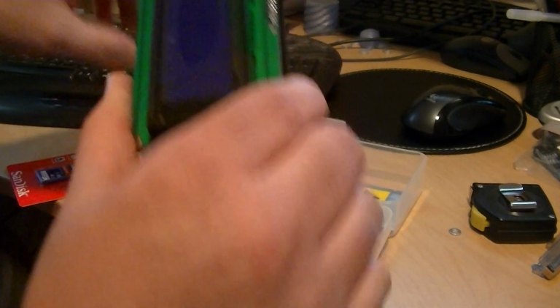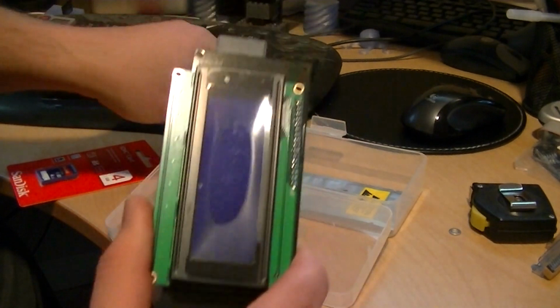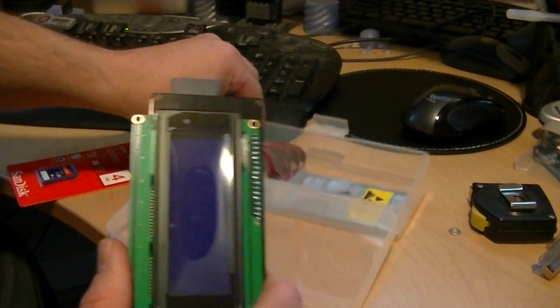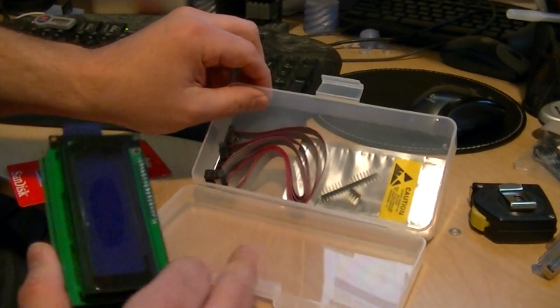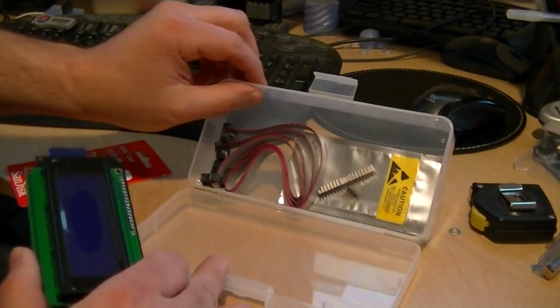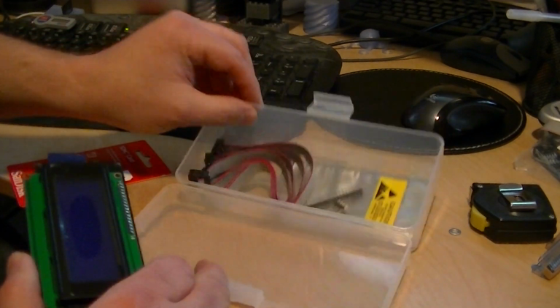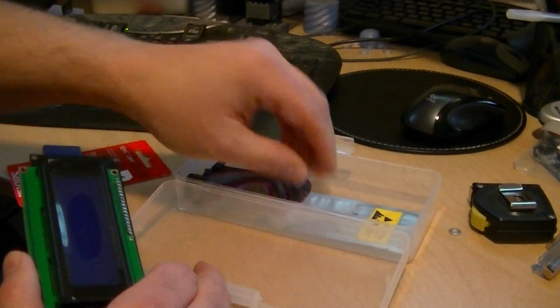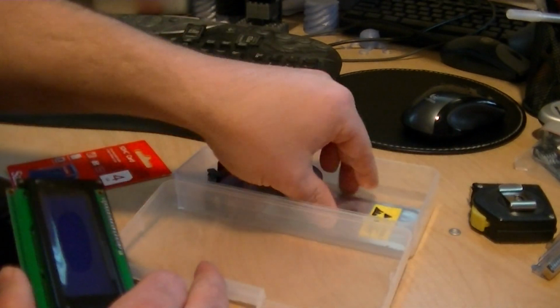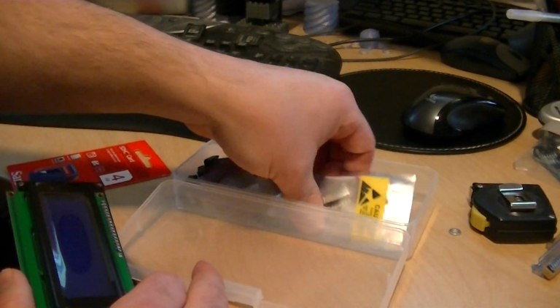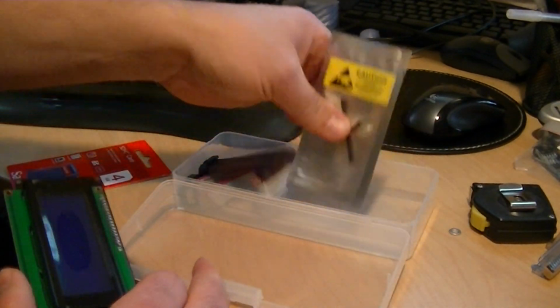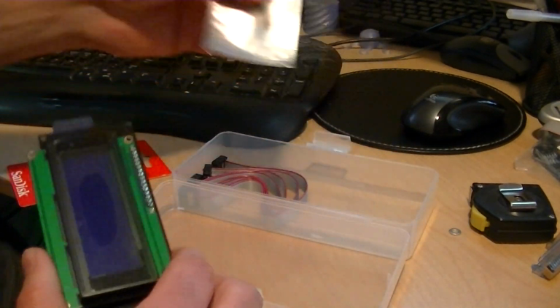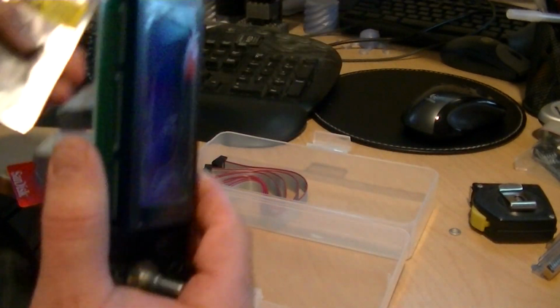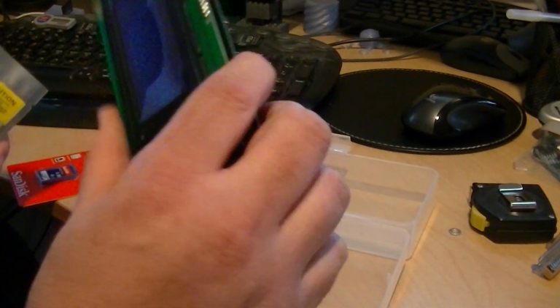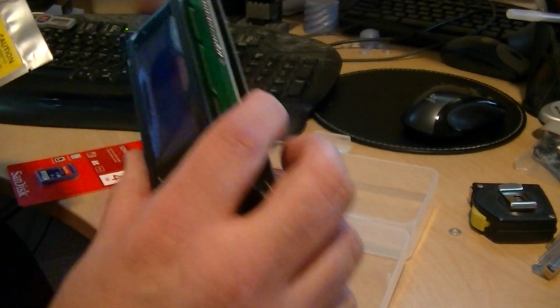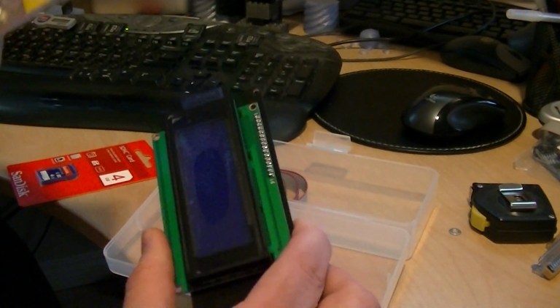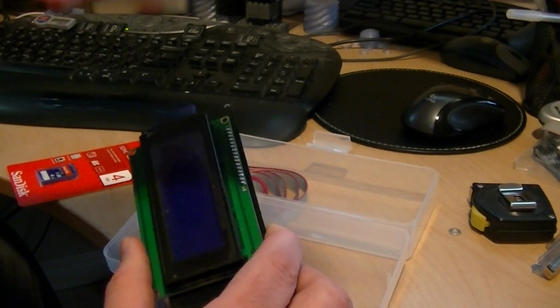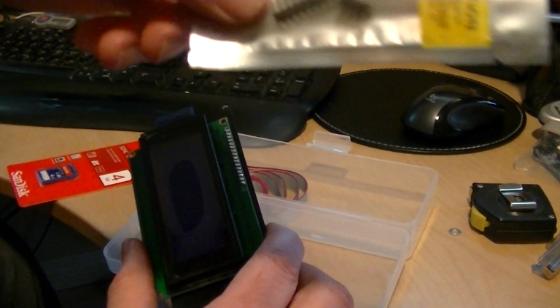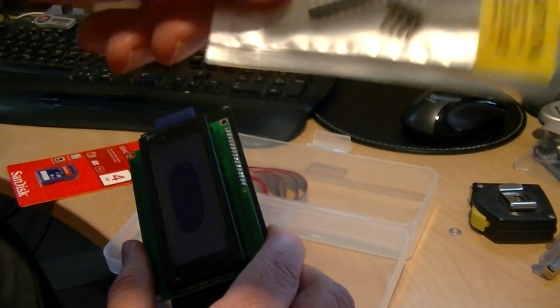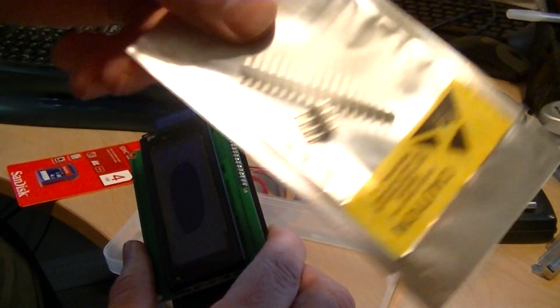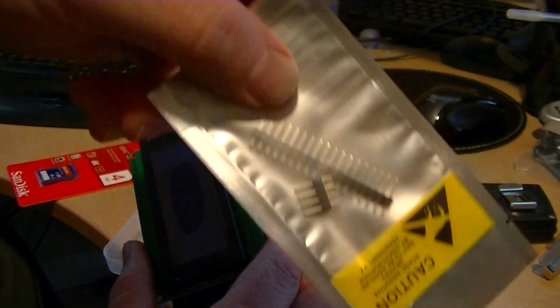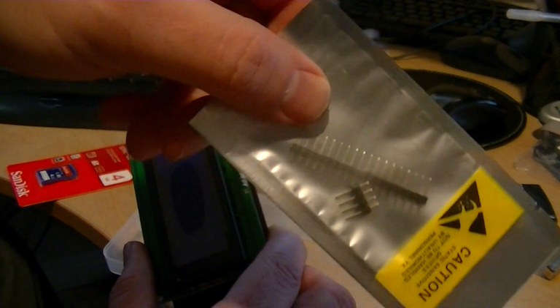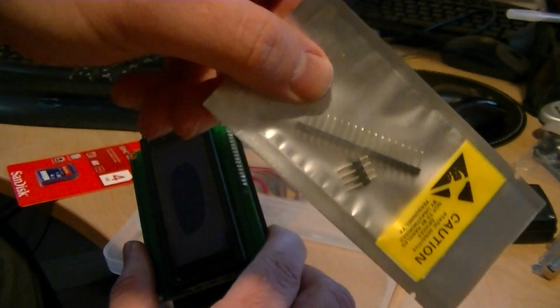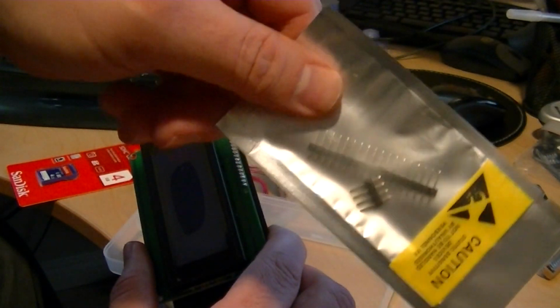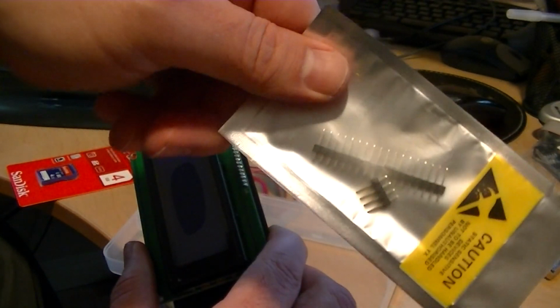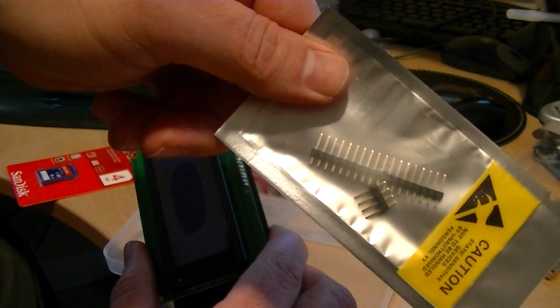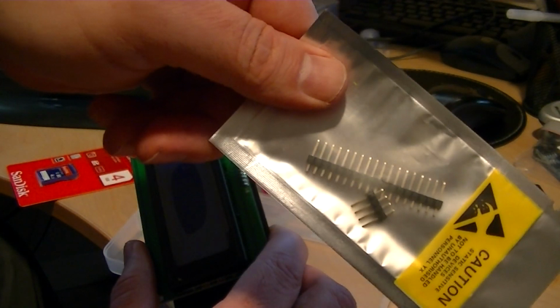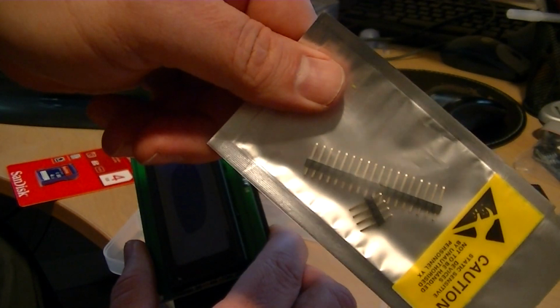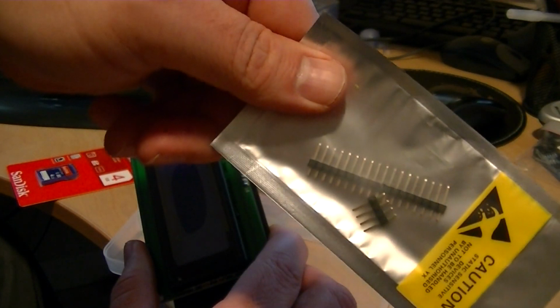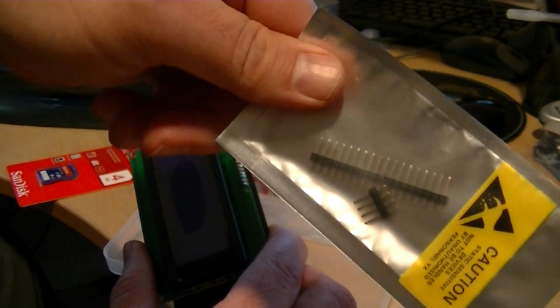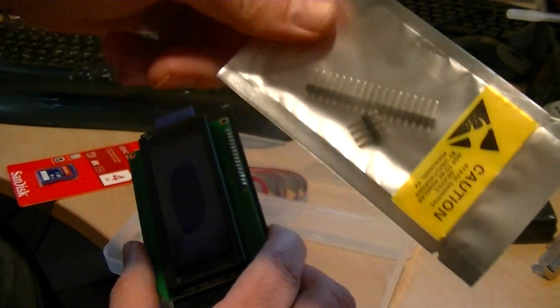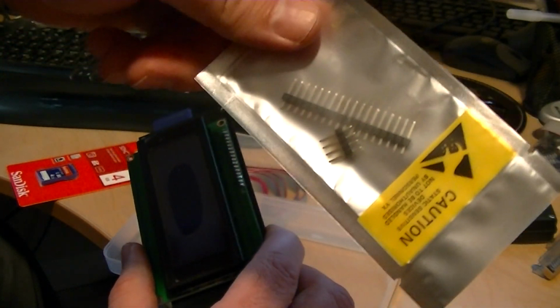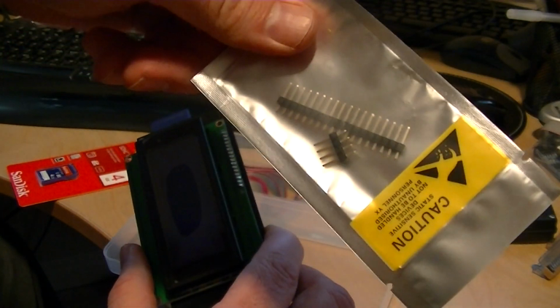It comes in a nice plastic carrying case, really well packed with bubble wrap. It also includes headers in case you don't have the headers to solder onto your RAMPS 1.4 board.